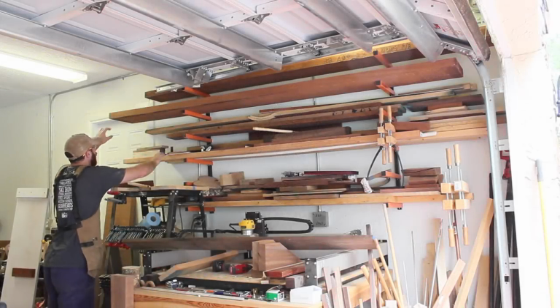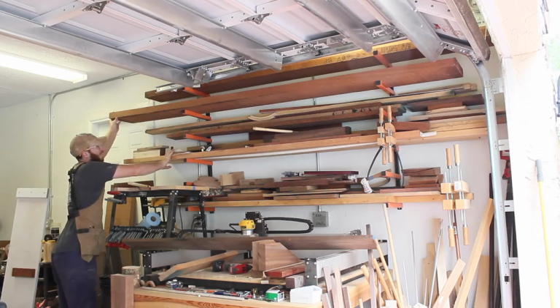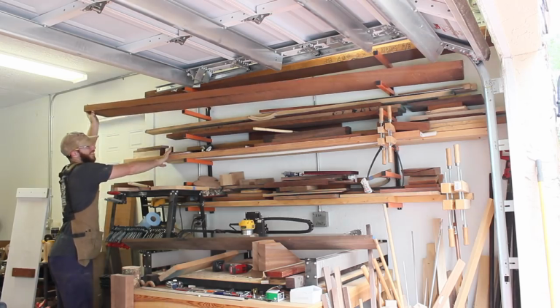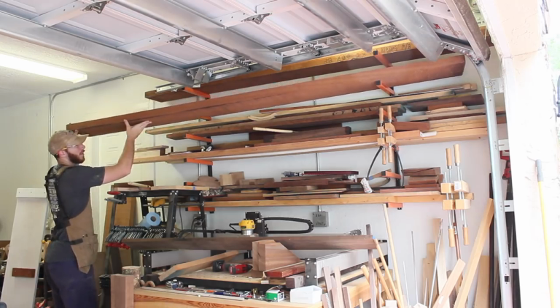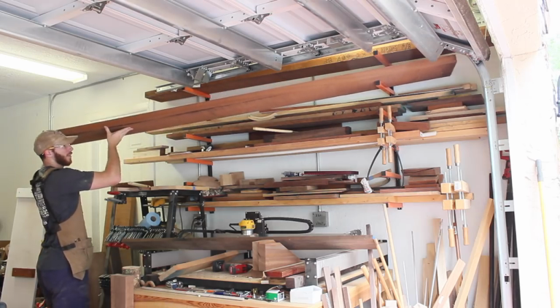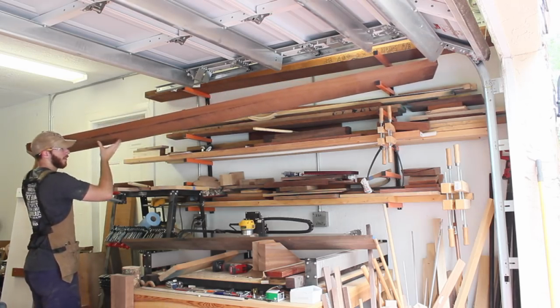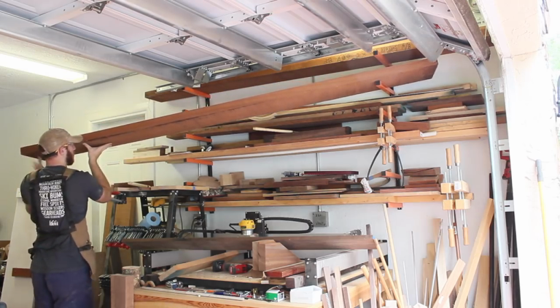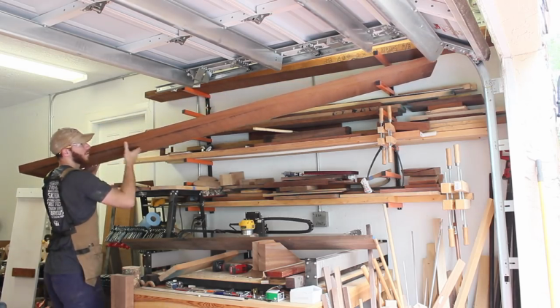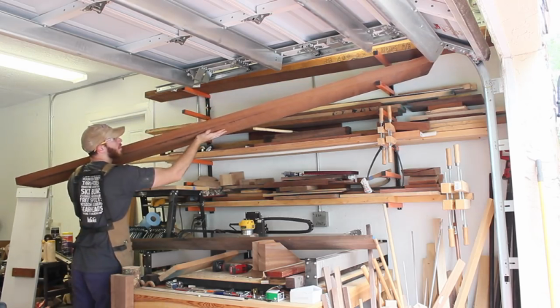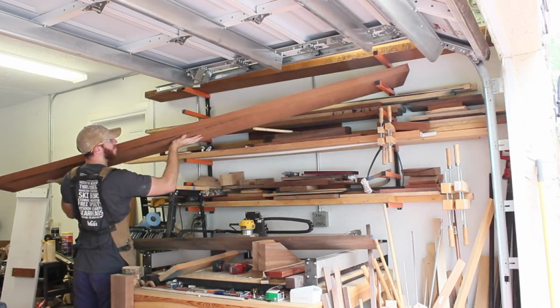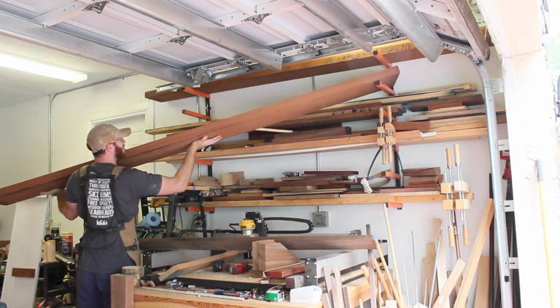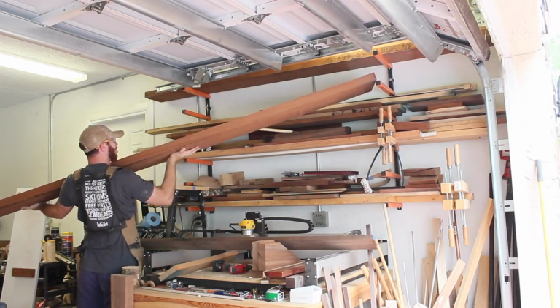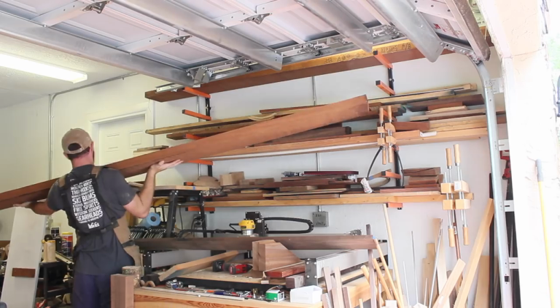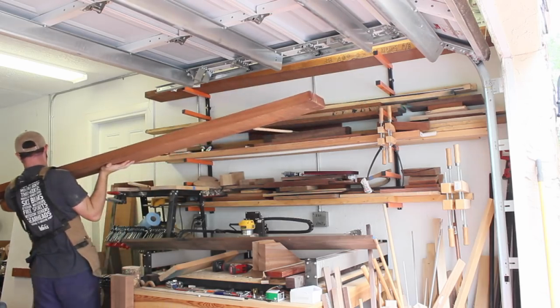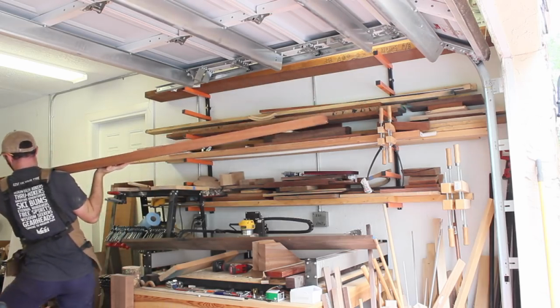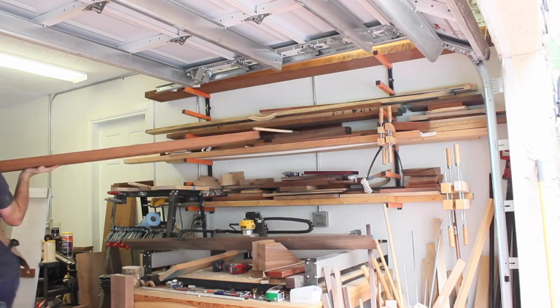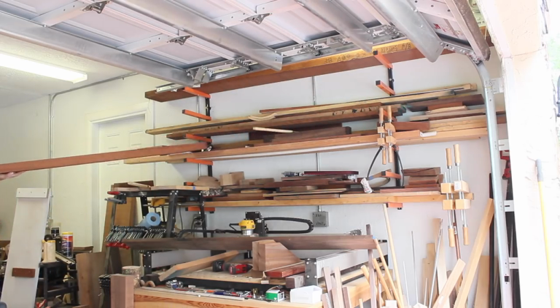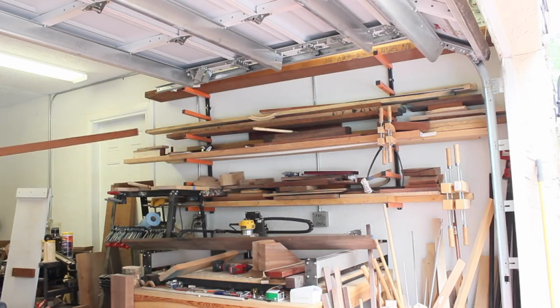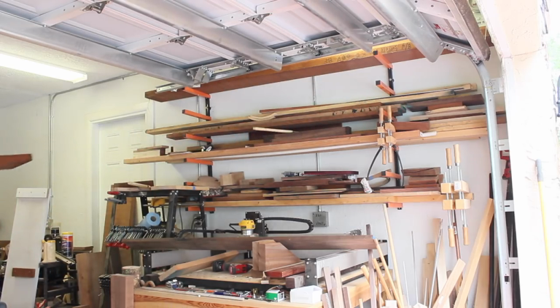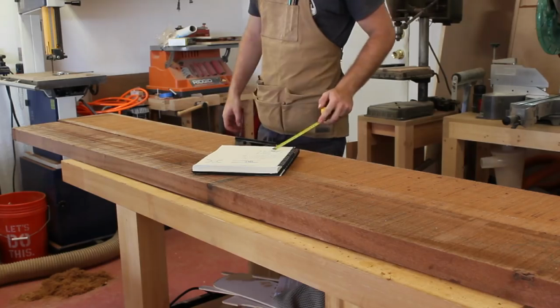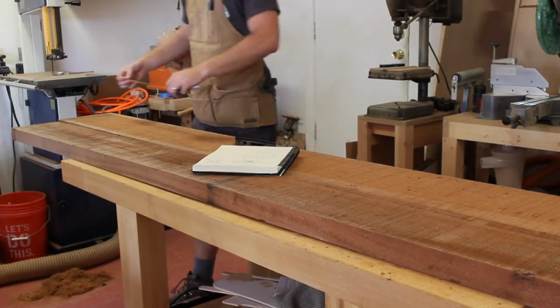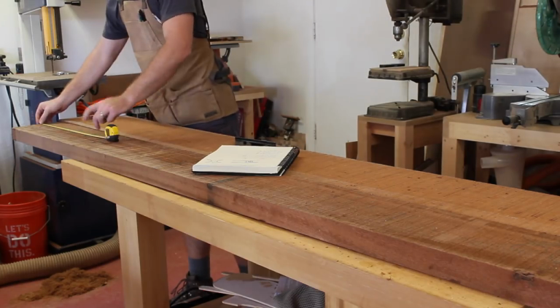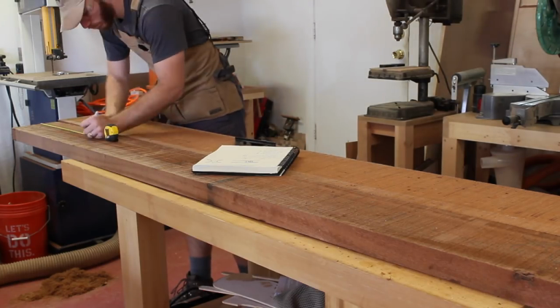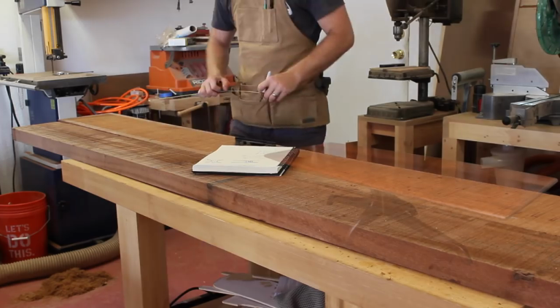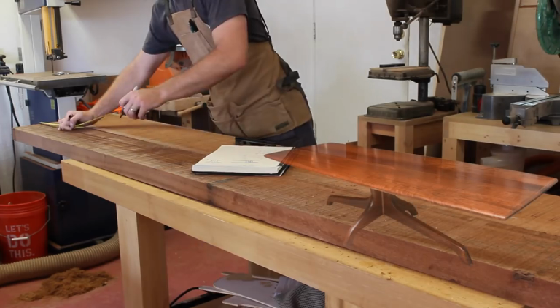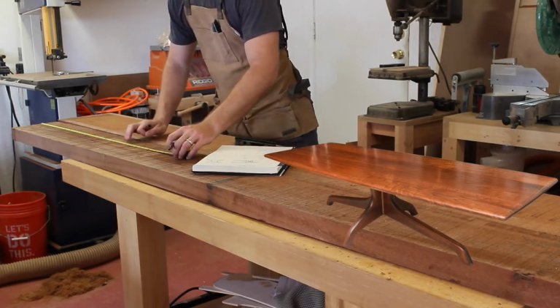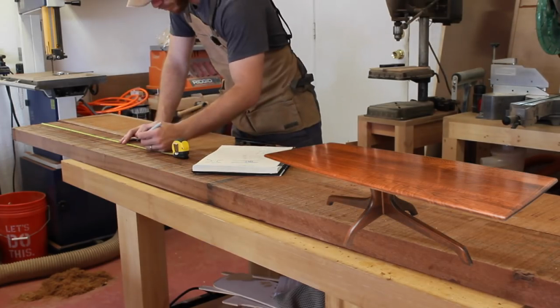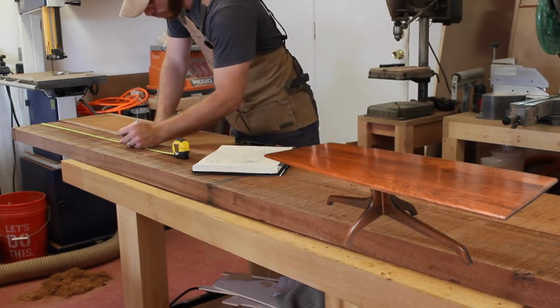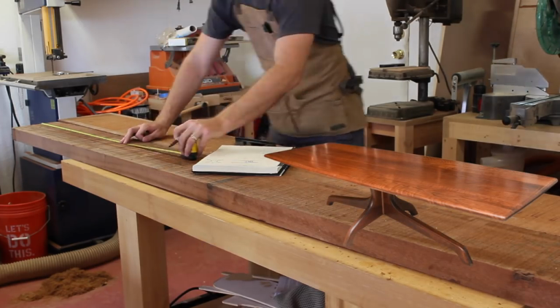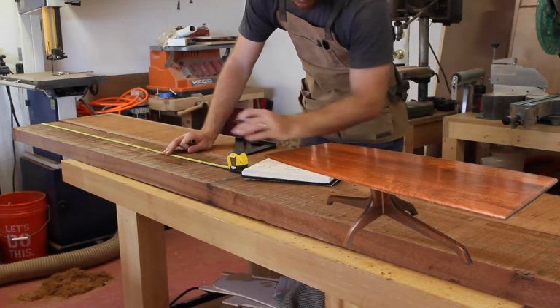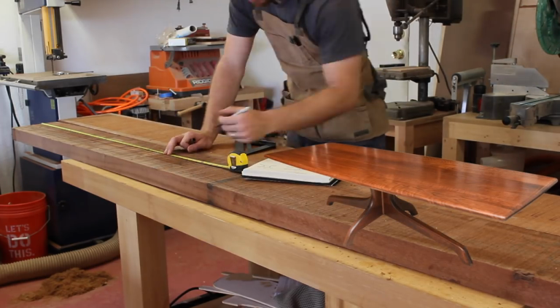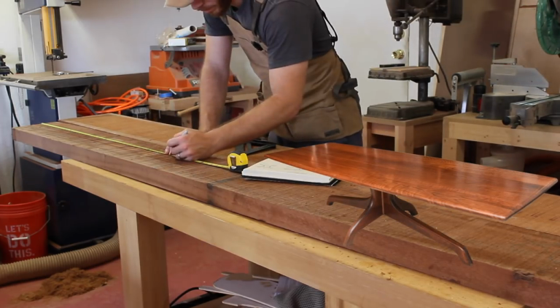Welcome back to the Pearlaworks channel. My name is John. I'd like to show you how I made this Sam Malouf inspired coffee table. I first came across this table online — it was actually a dining table that Sam Malouf made a while back. I figured that the design would scale down nicely as long as I kept the proportions correct.